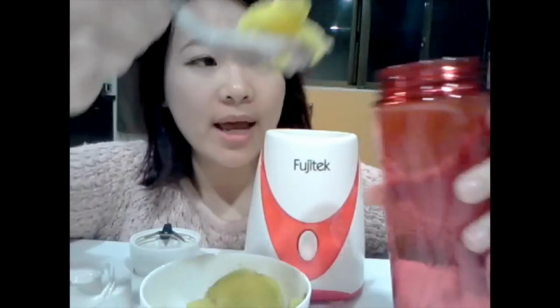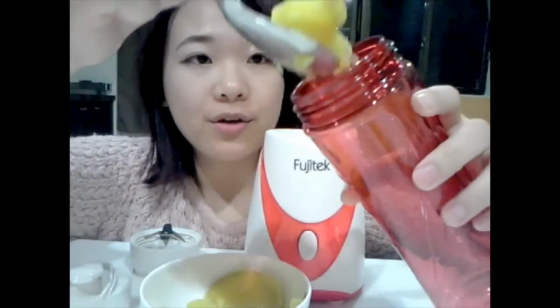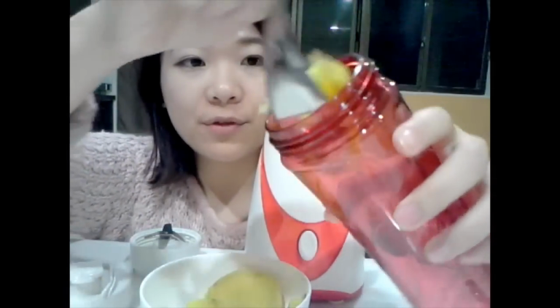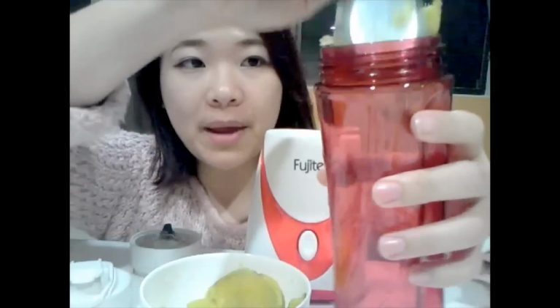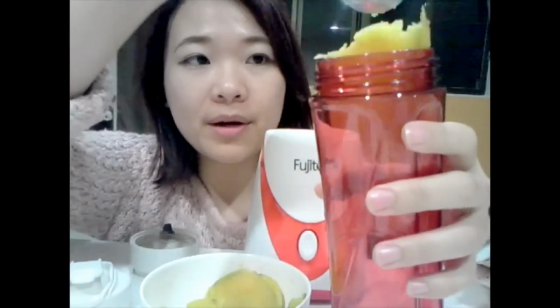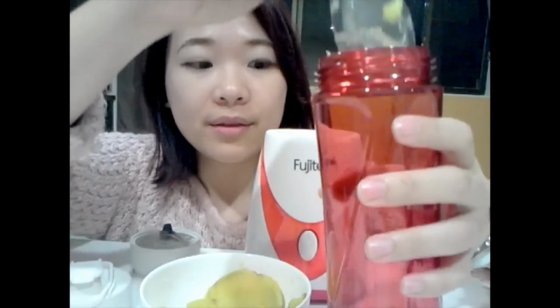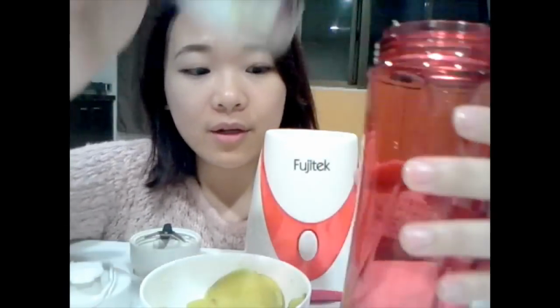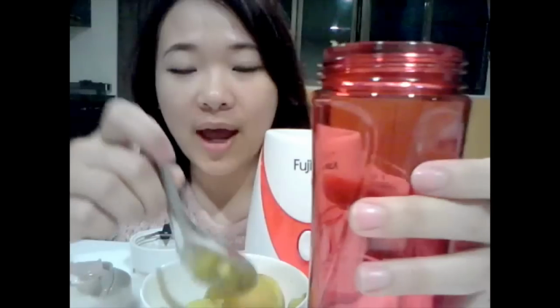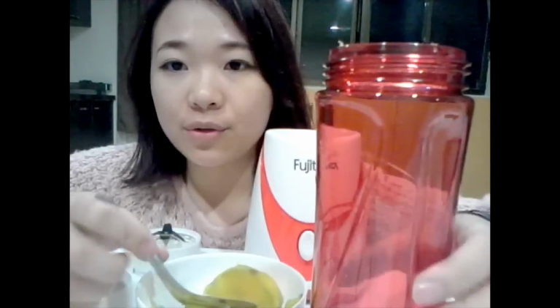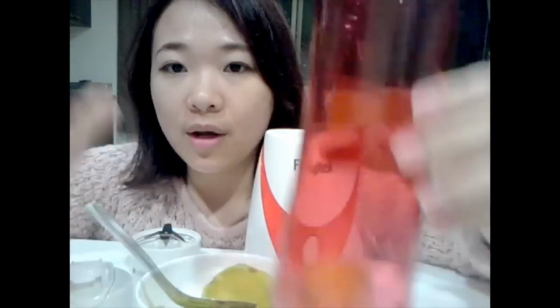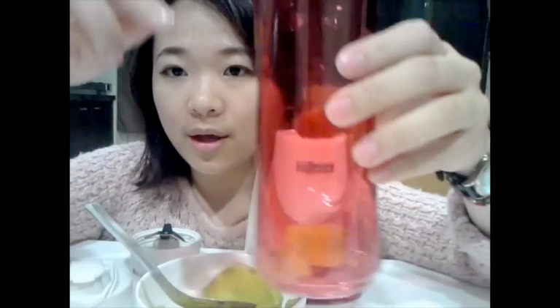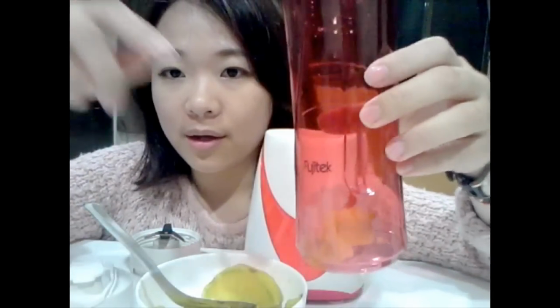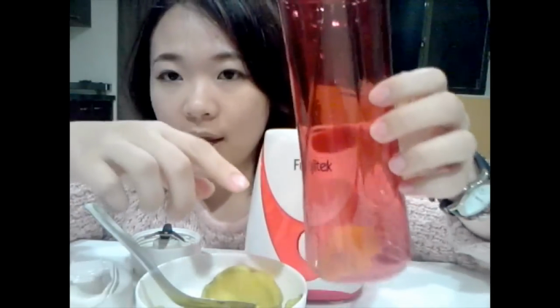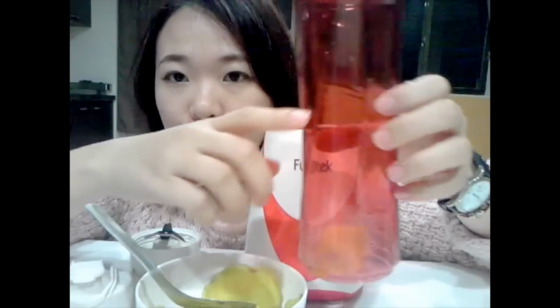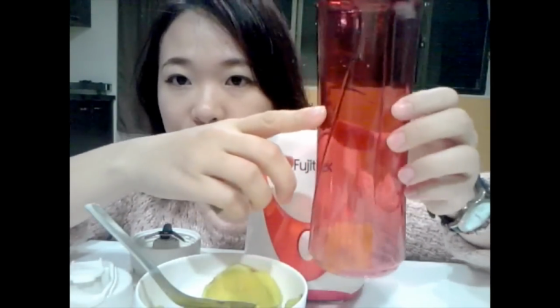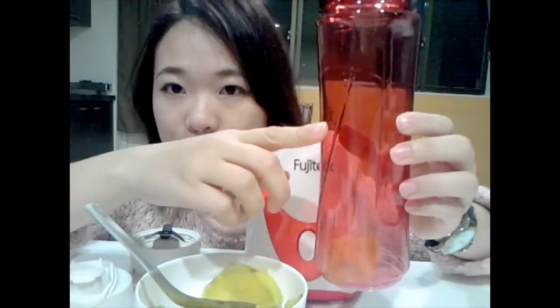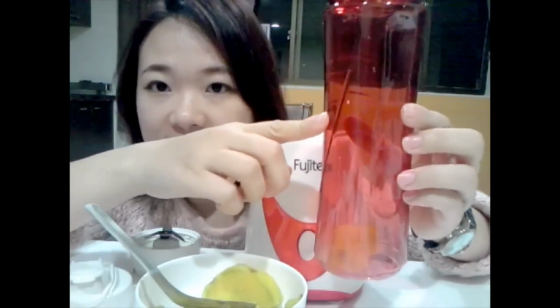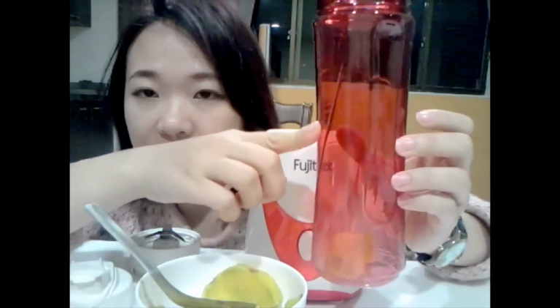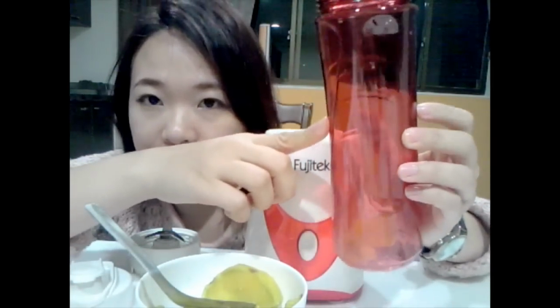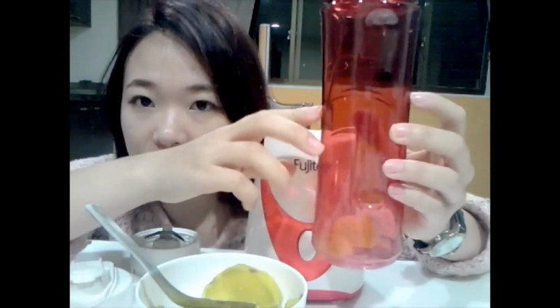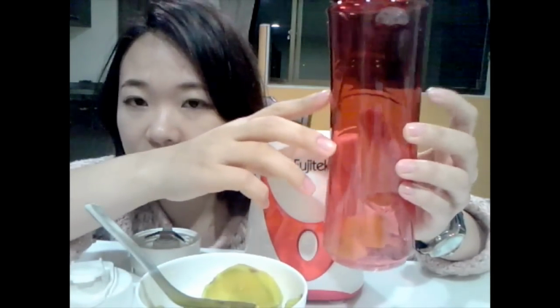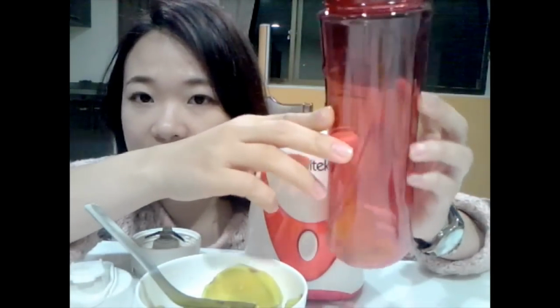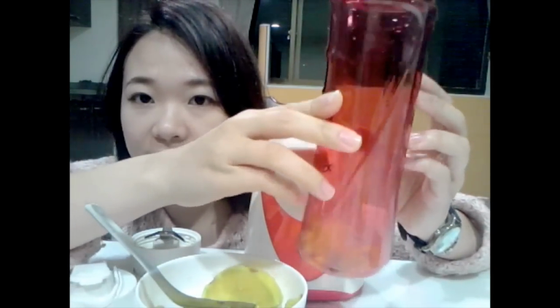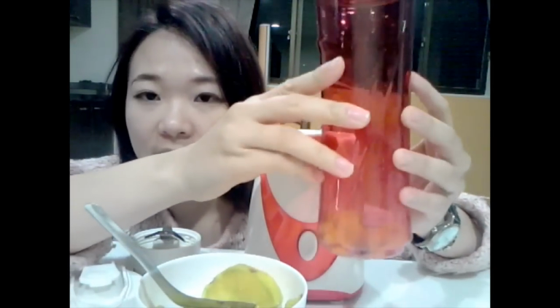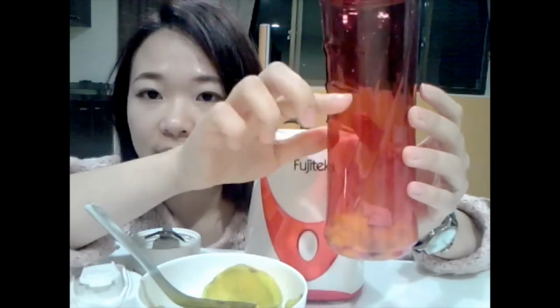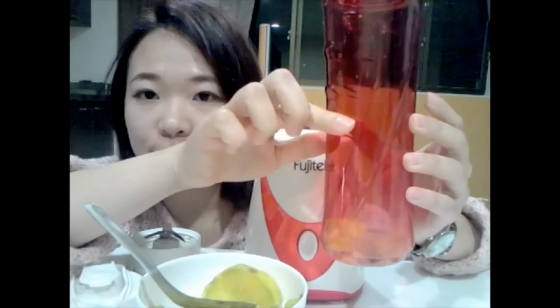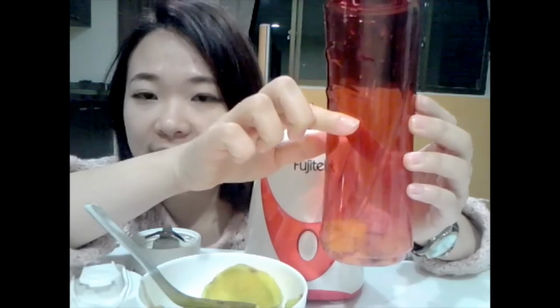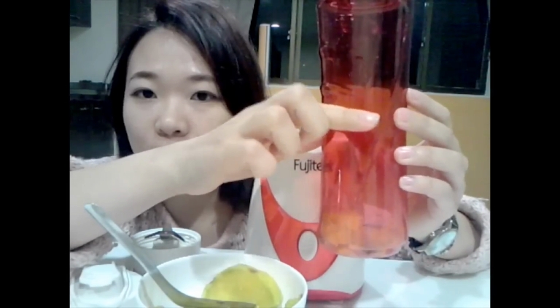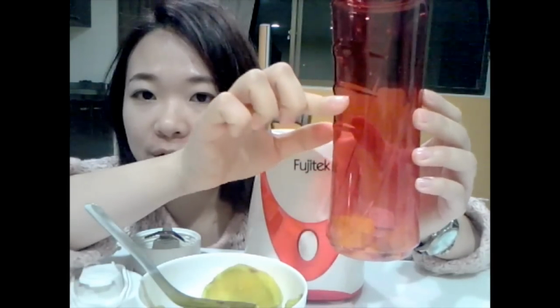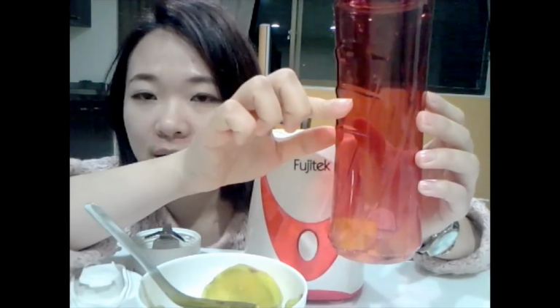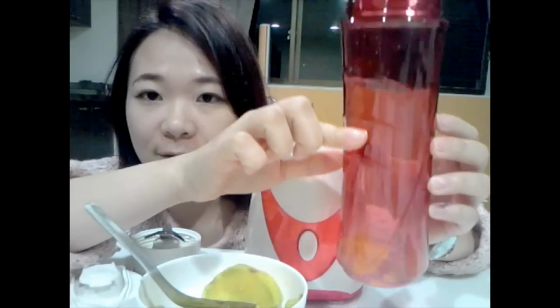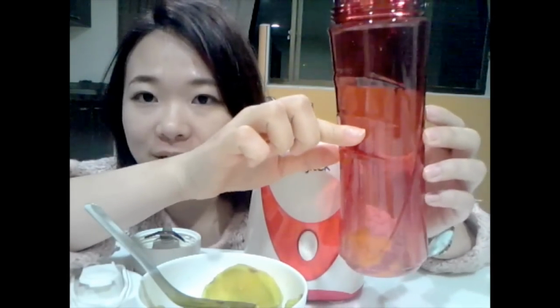You have to remember: if you want to put fruit inside this container, the fruit cannot go over half a bottle.